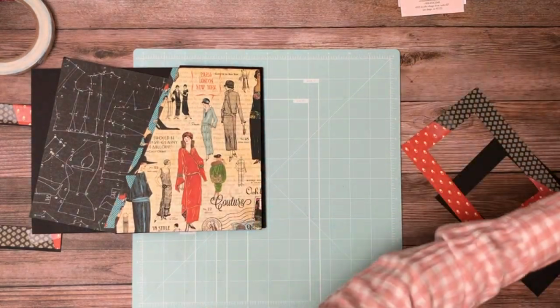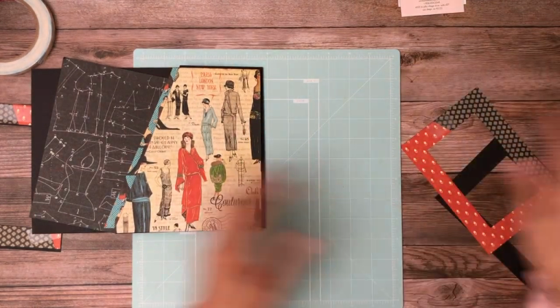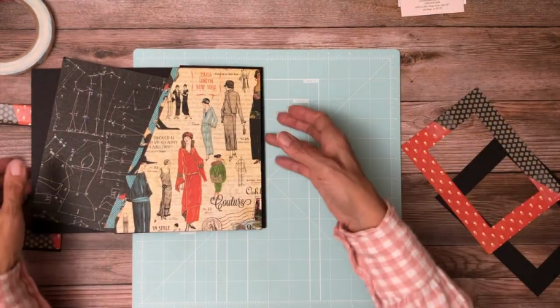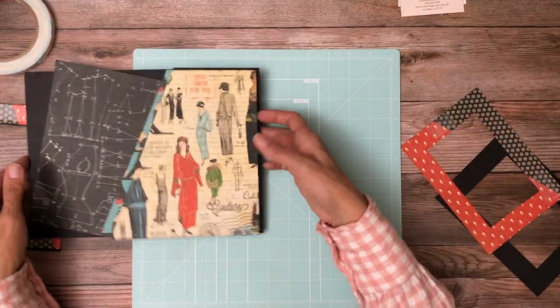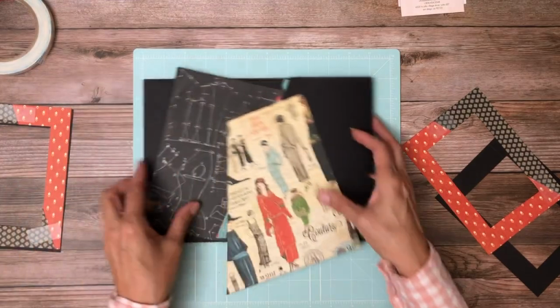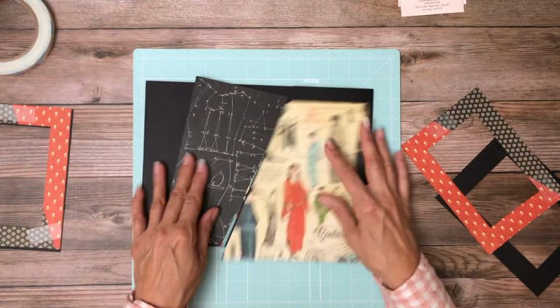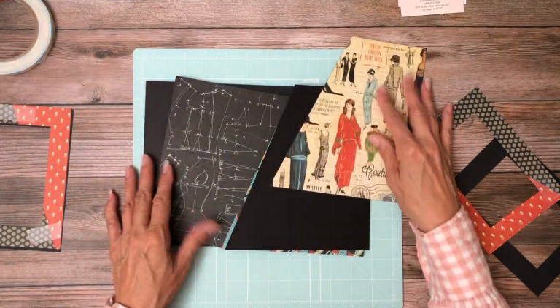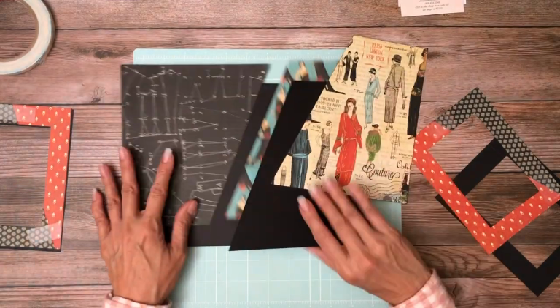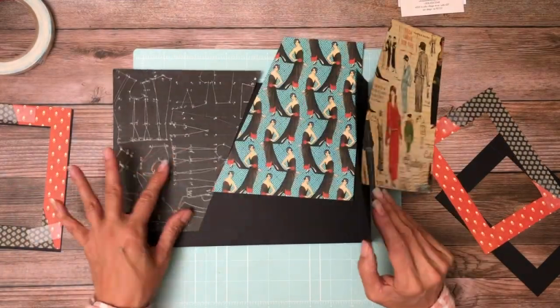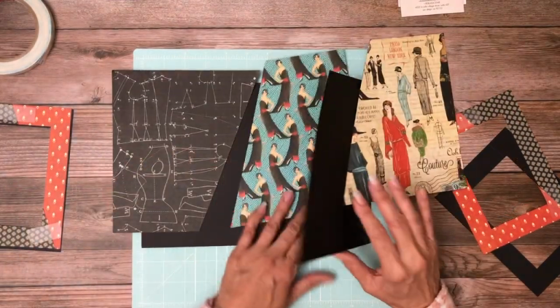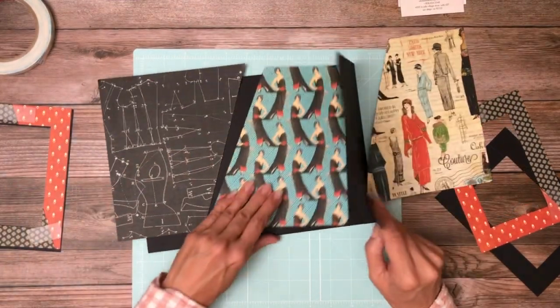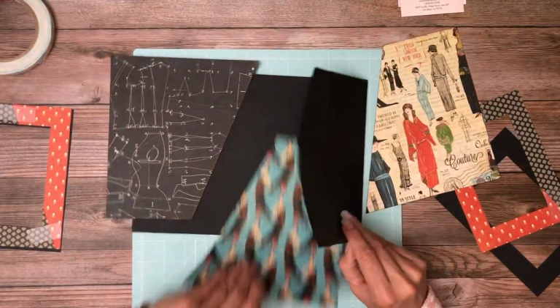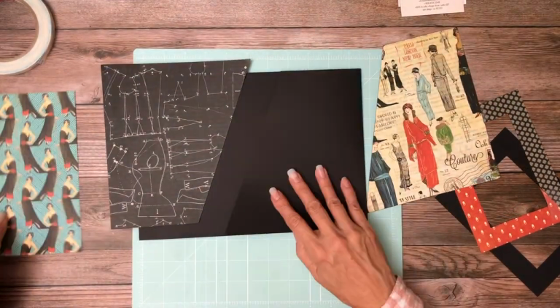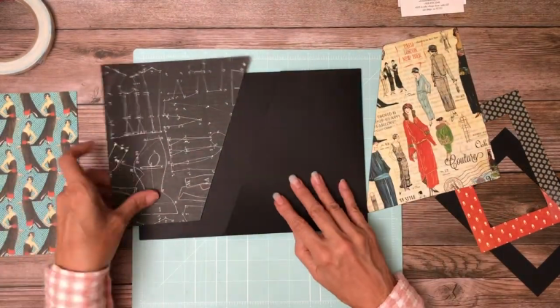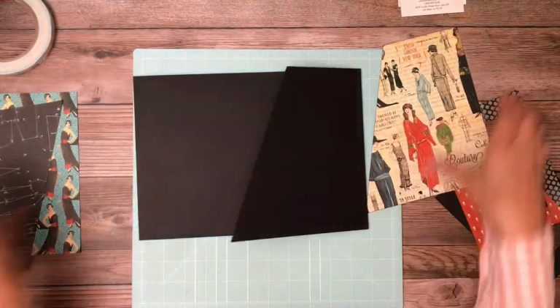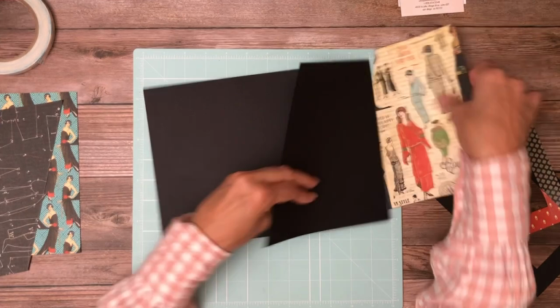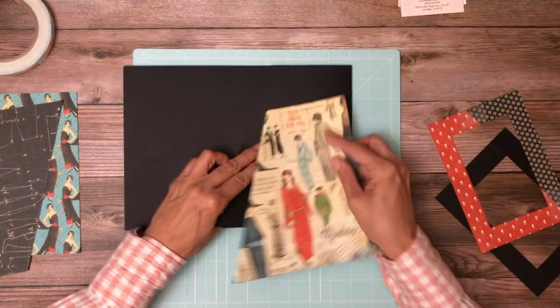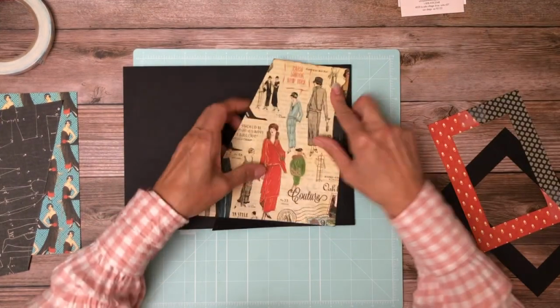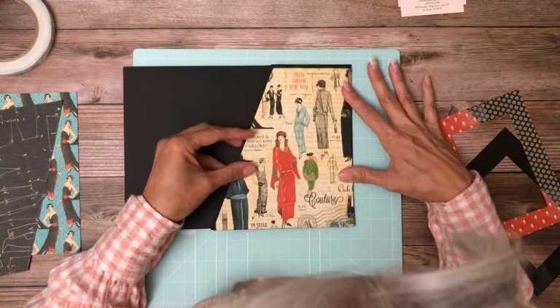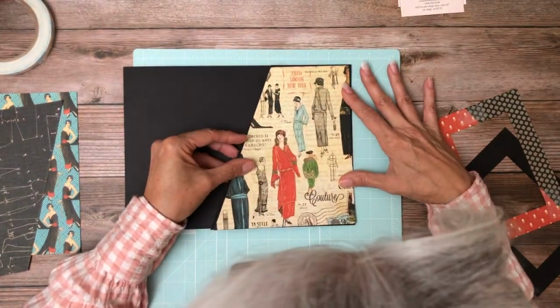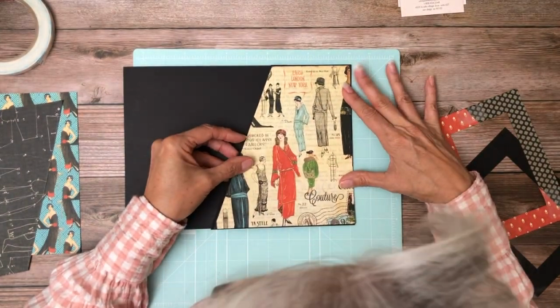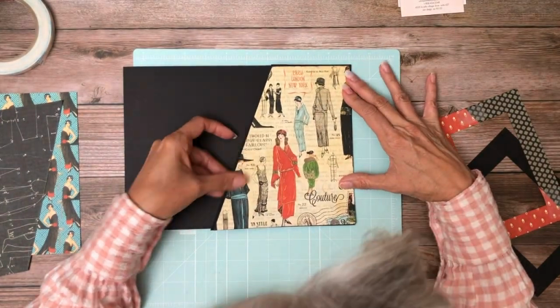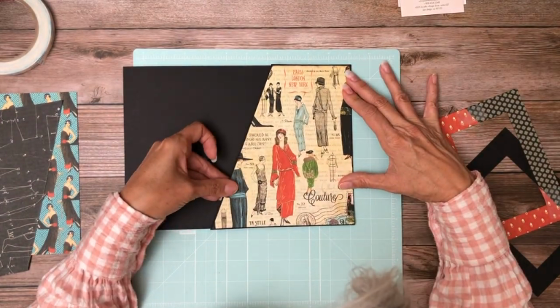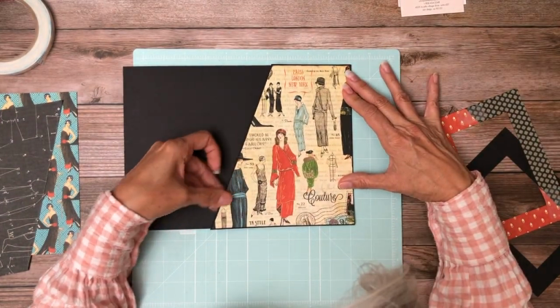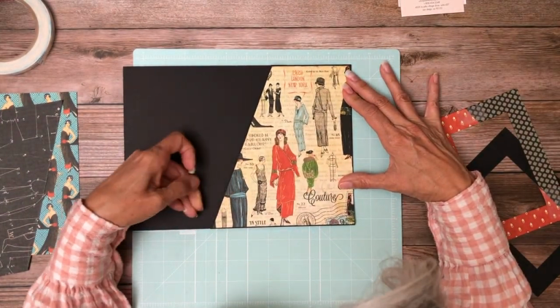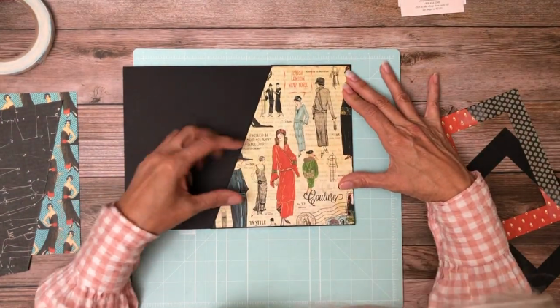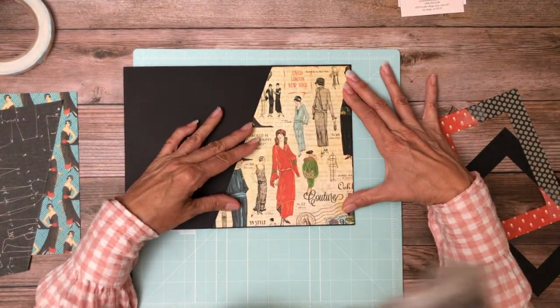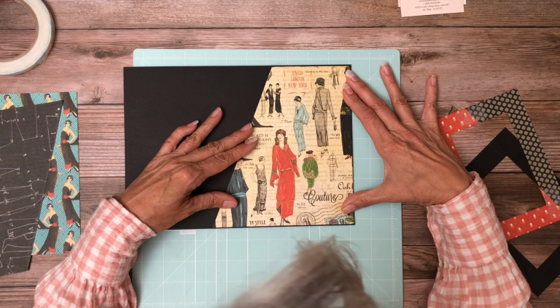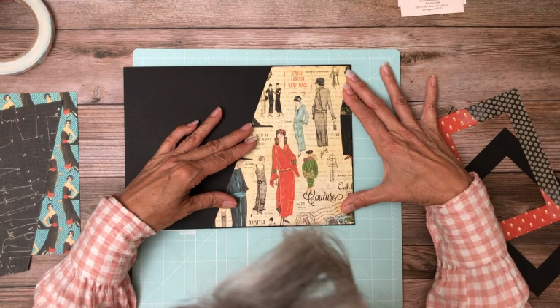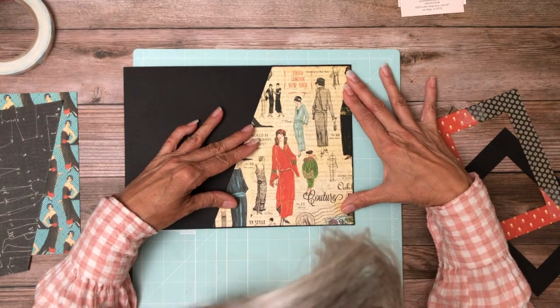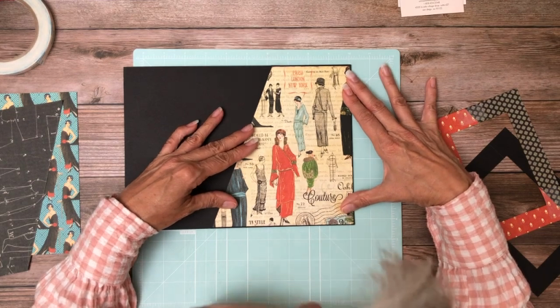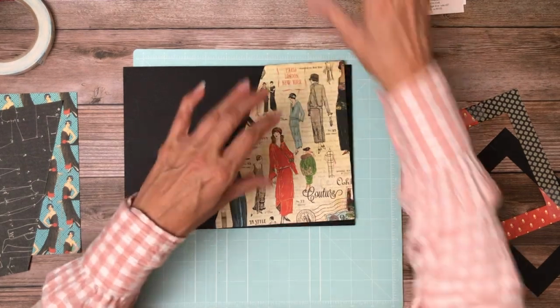I'm going to move page seven out and we're going to finish up on page six. Go ahead and put this panel down — I'm going to dry fit it real quick, make sure we're all good — and it looks good.